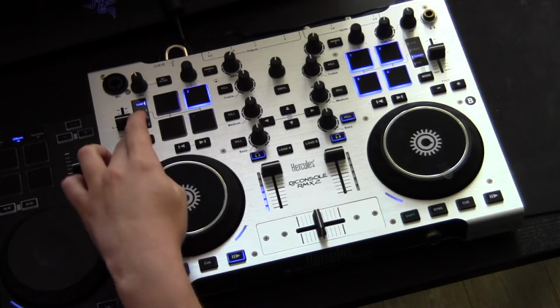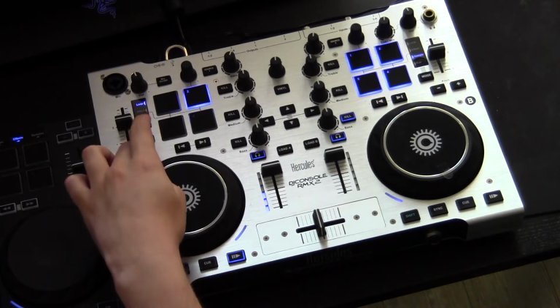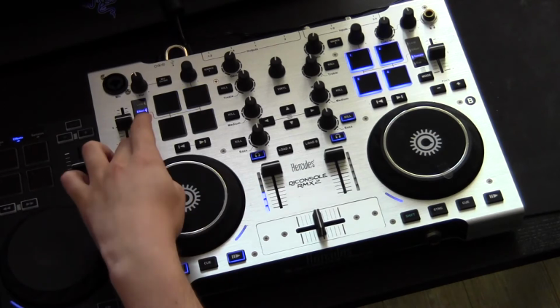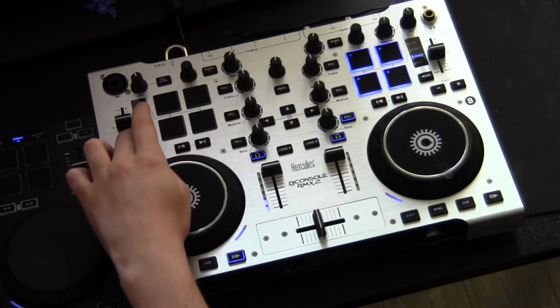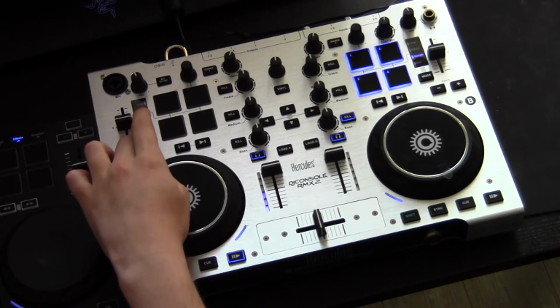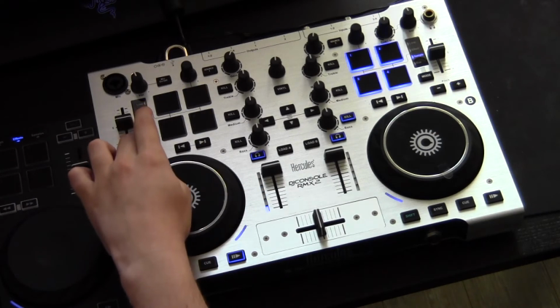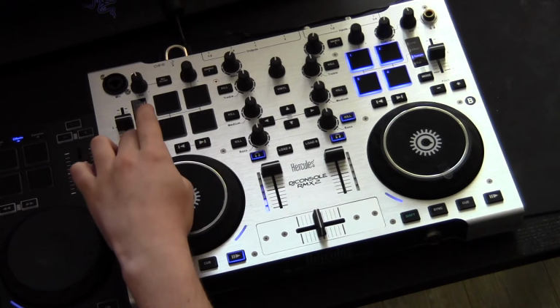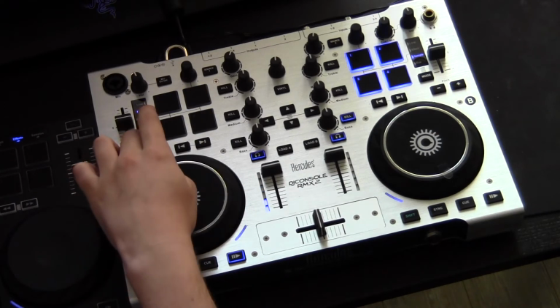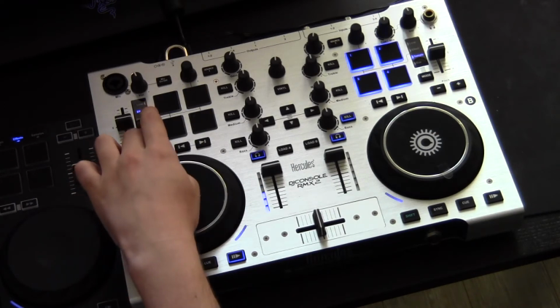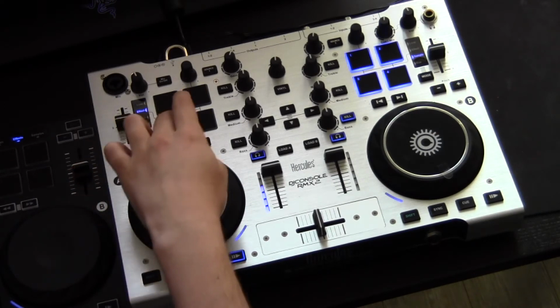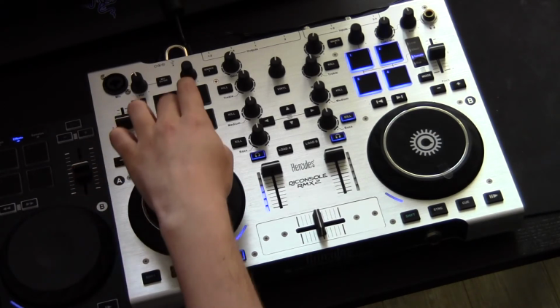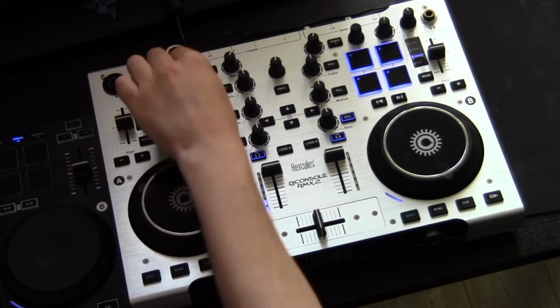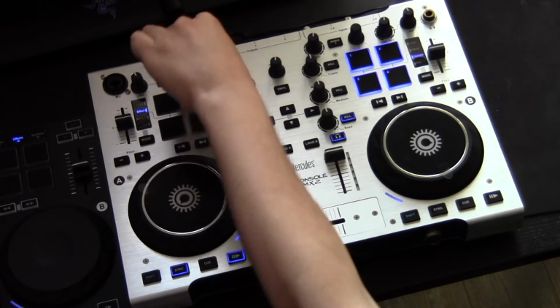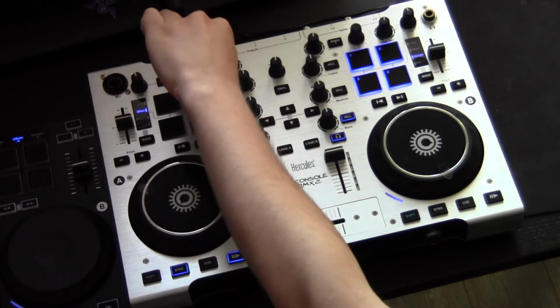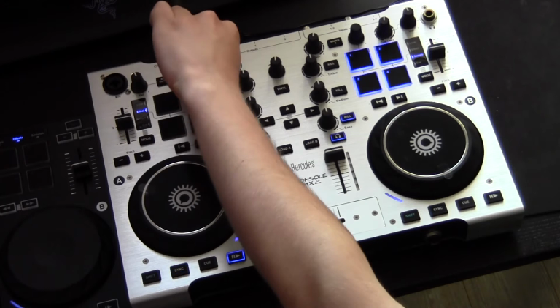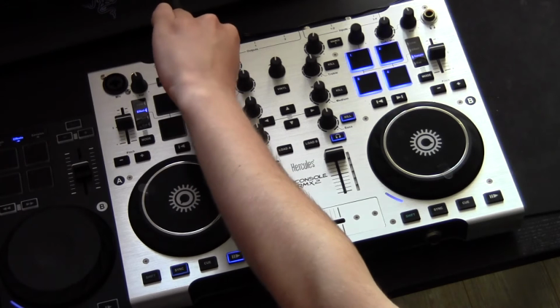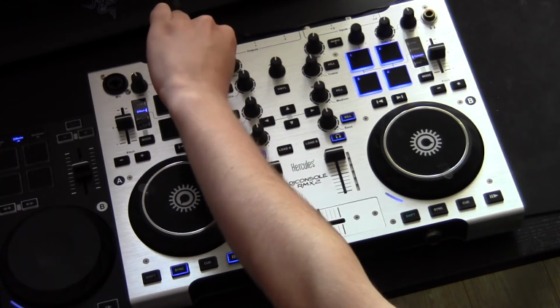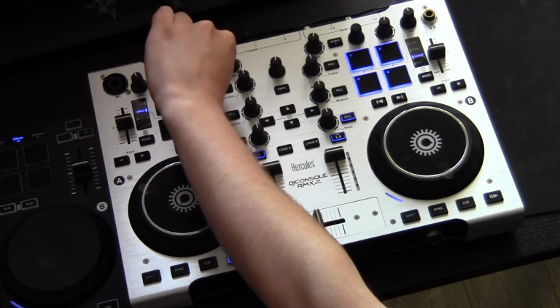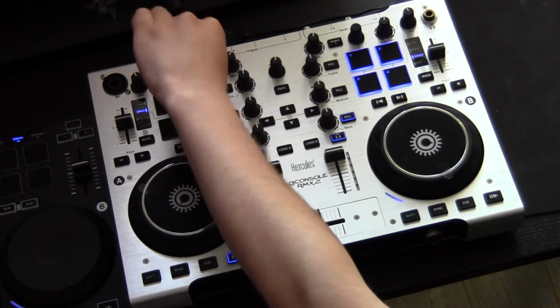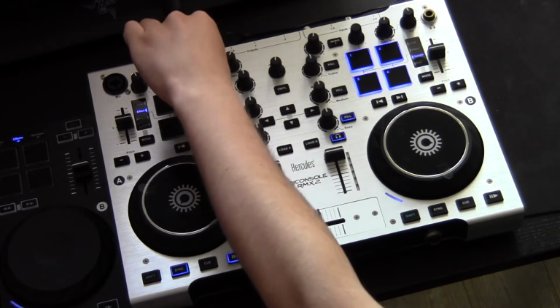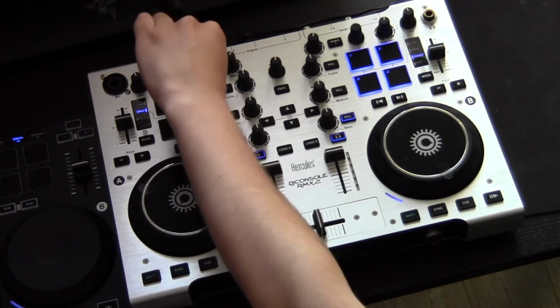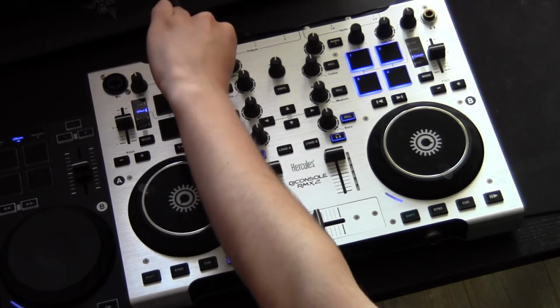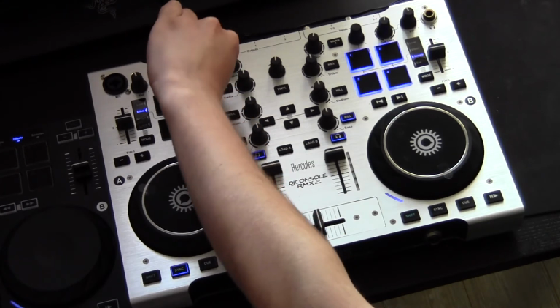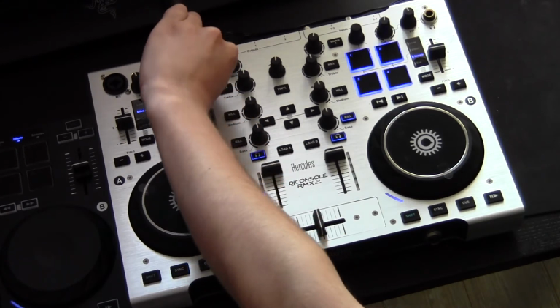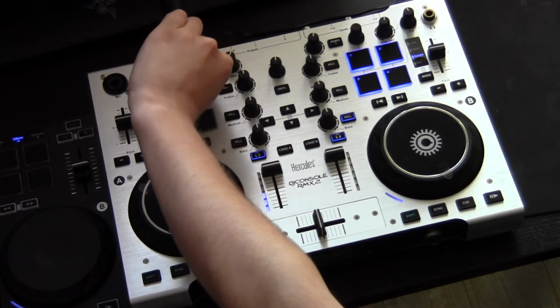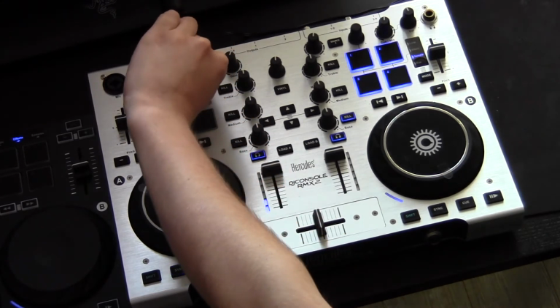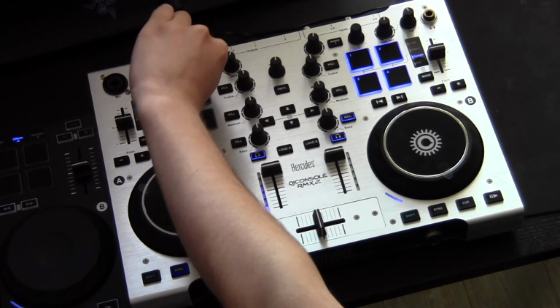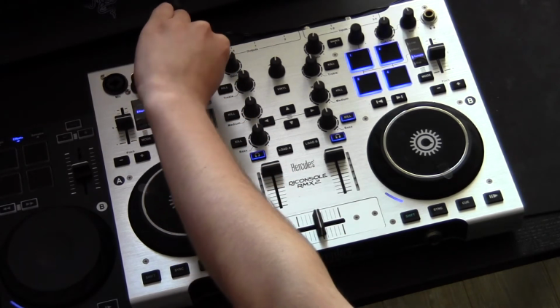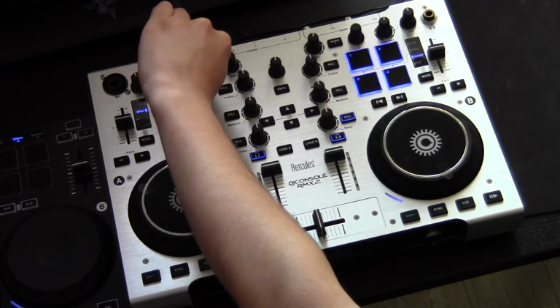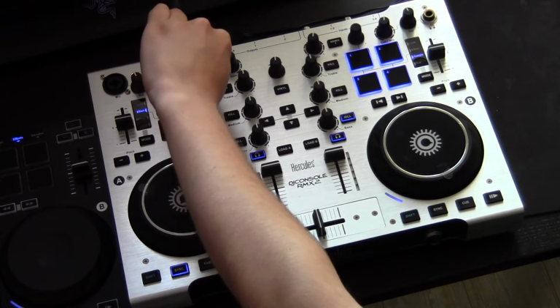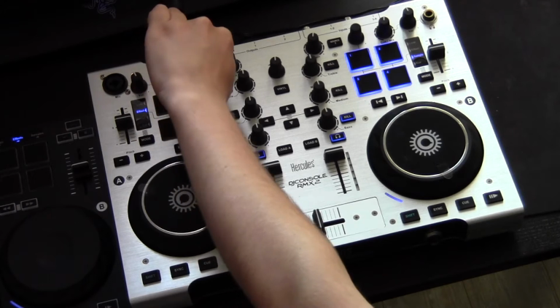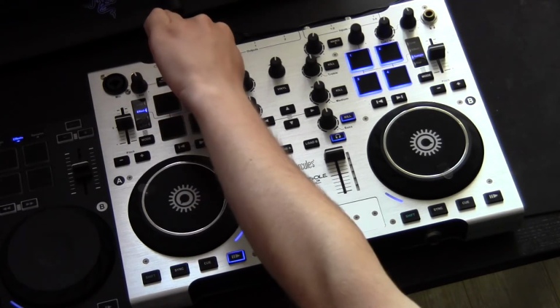Pressing the mode button one more time, we move to the effects section. Here you will find flanger, echo, bitwav and reverb effects, as well as a low-pass and high-pass filter mapped to the encoder.